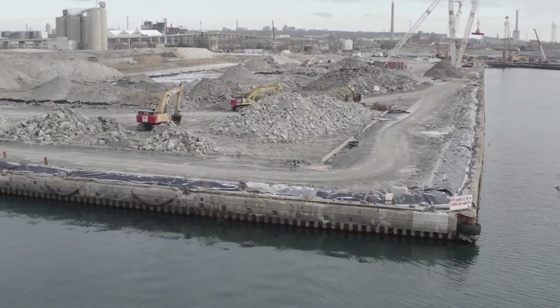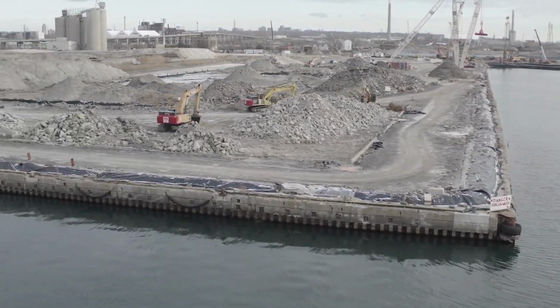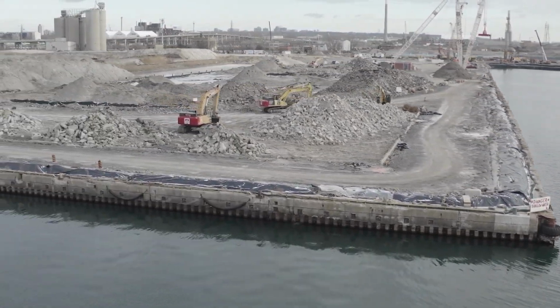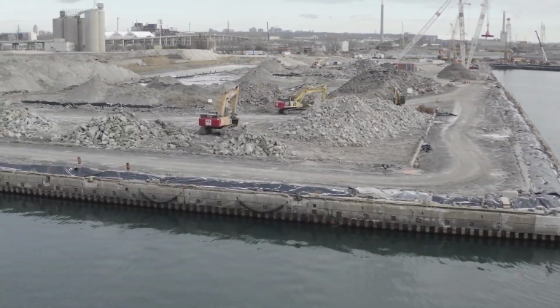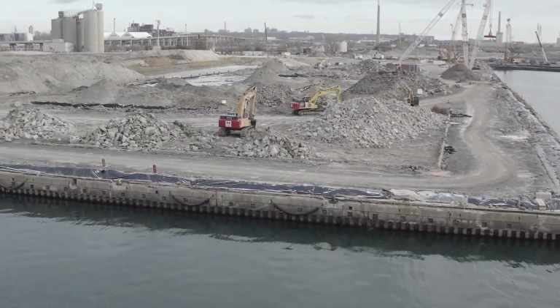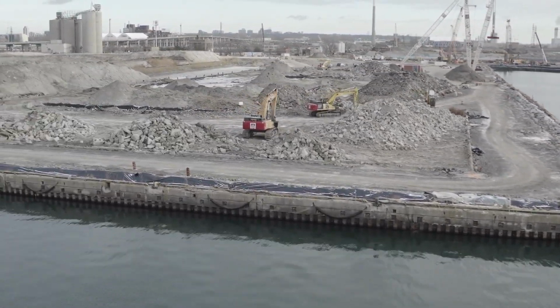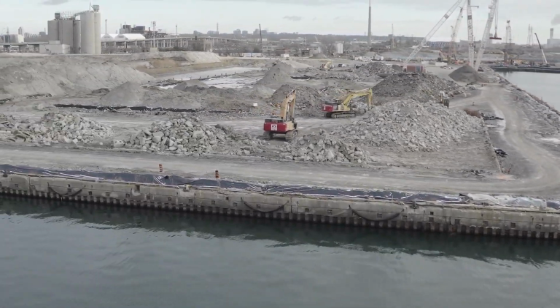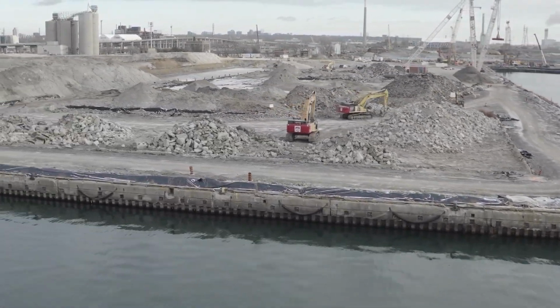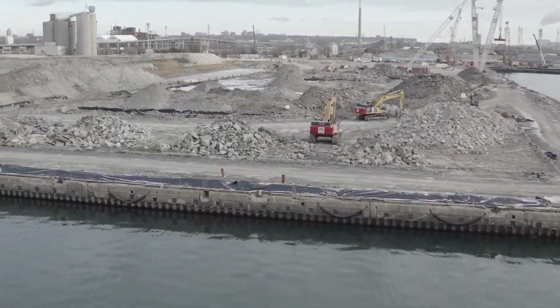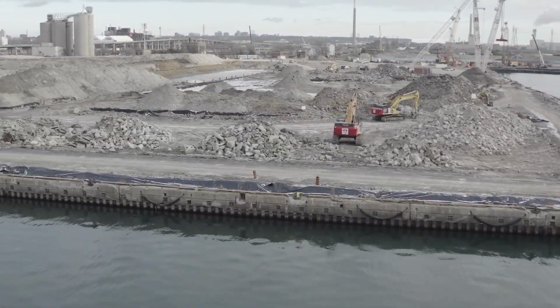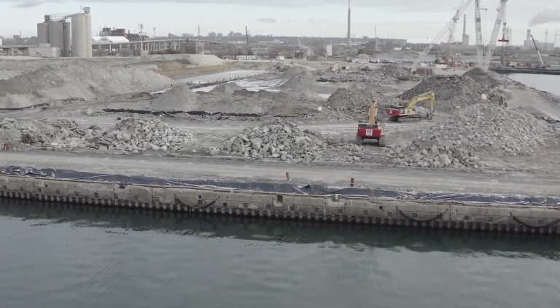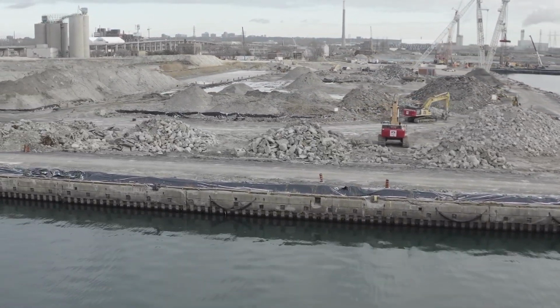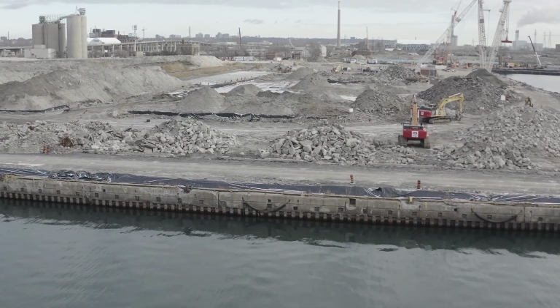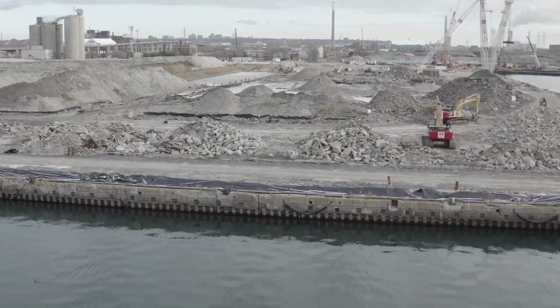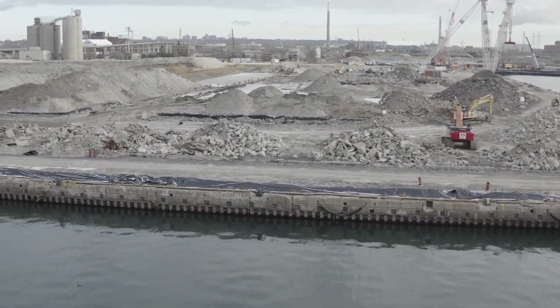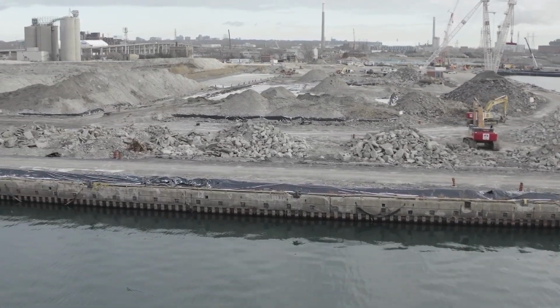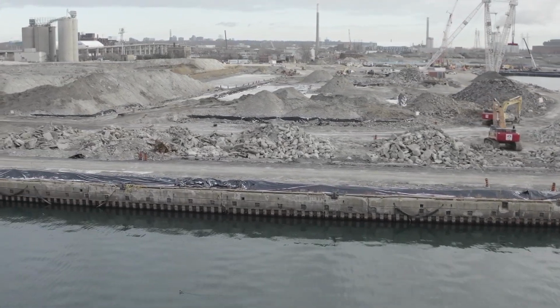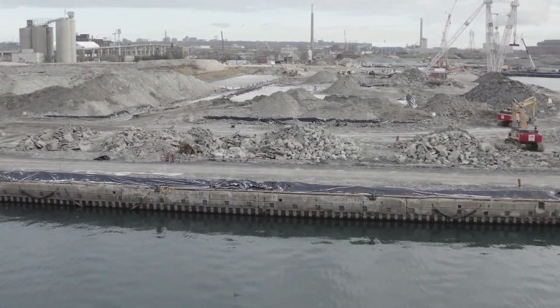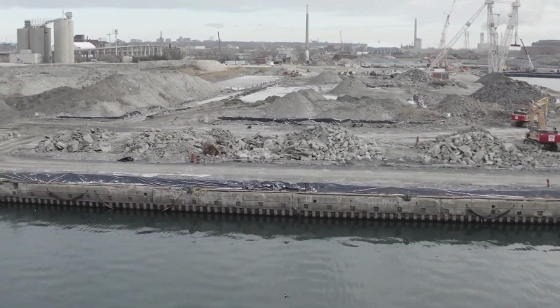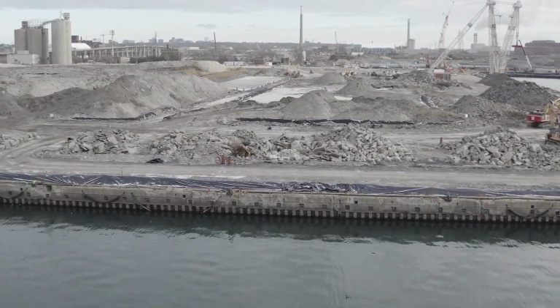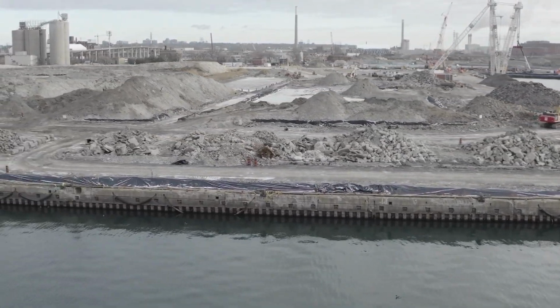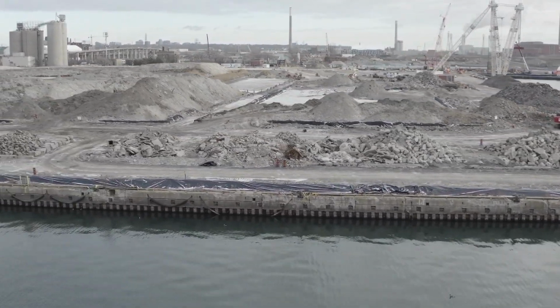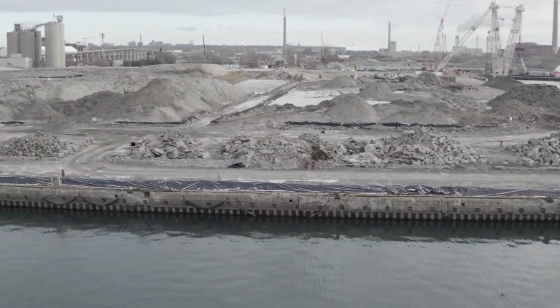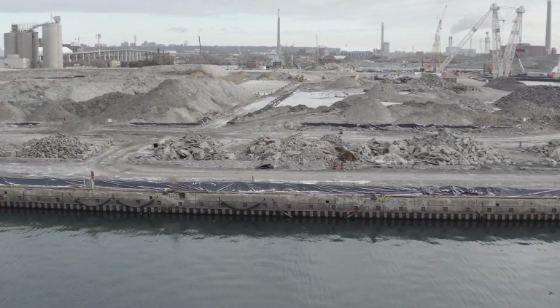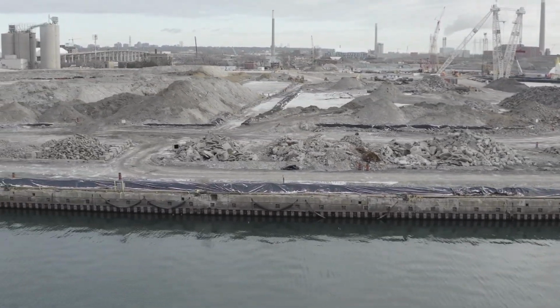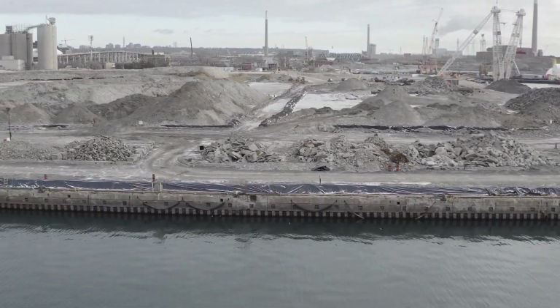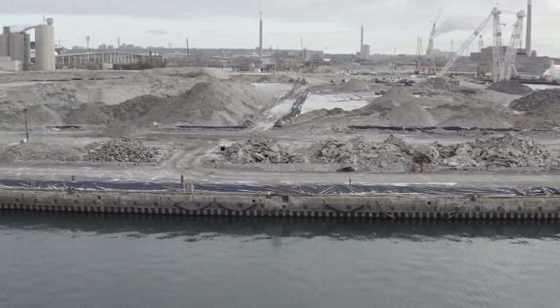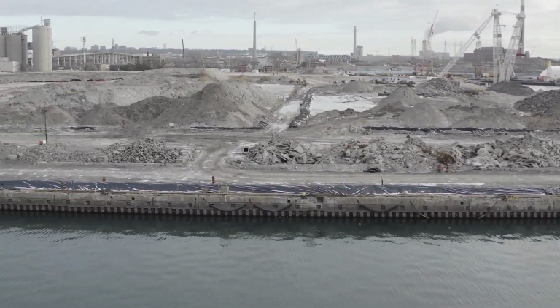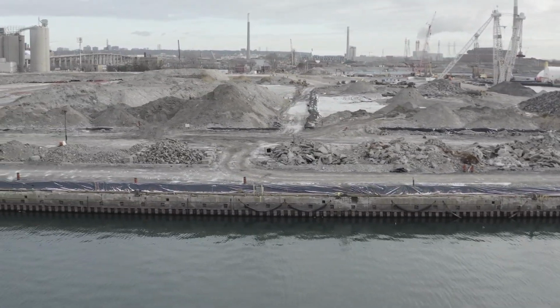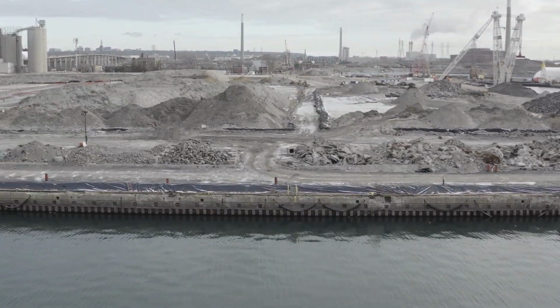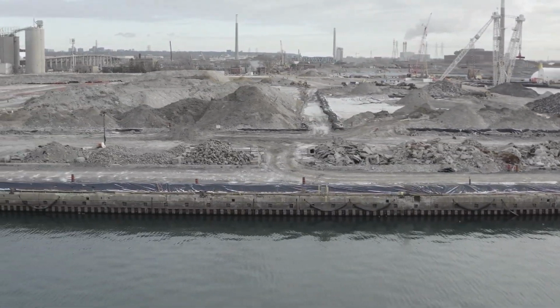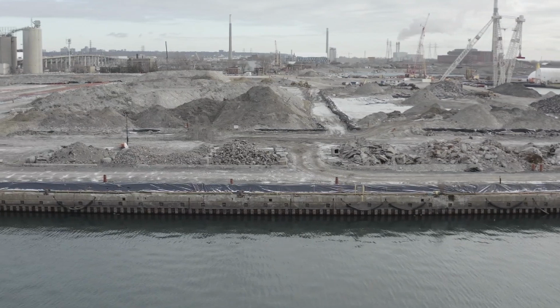The large piles of soil are where we're stockpiling some of the 1.3 million cubic meters of soil, before the majority of it is treated and reused to raise grades around the site.